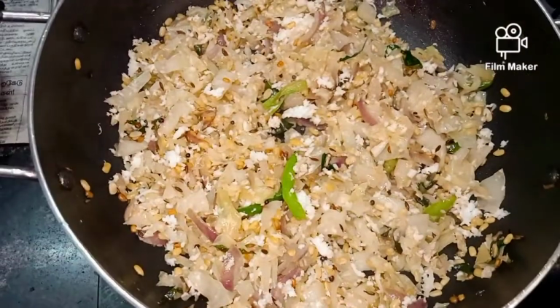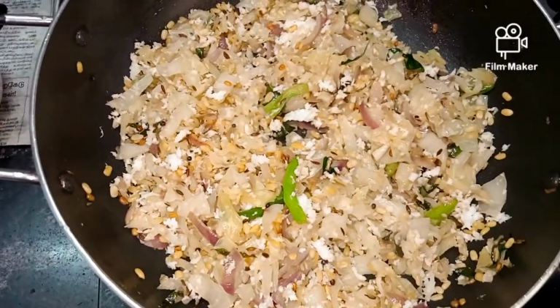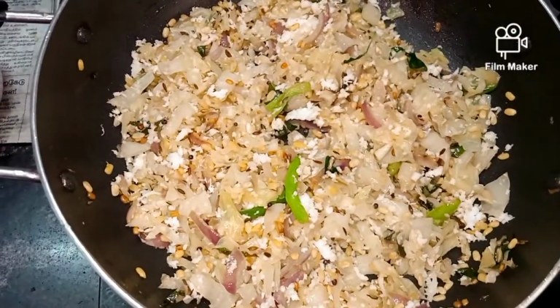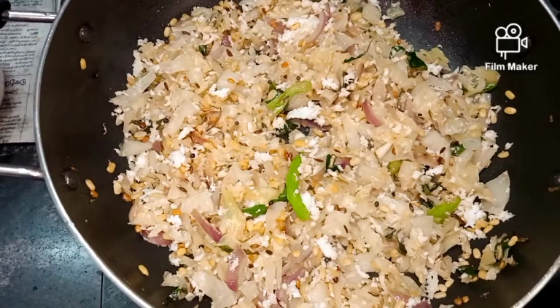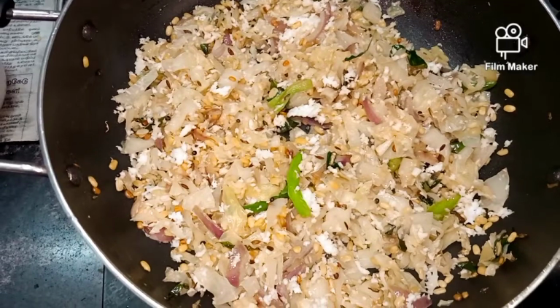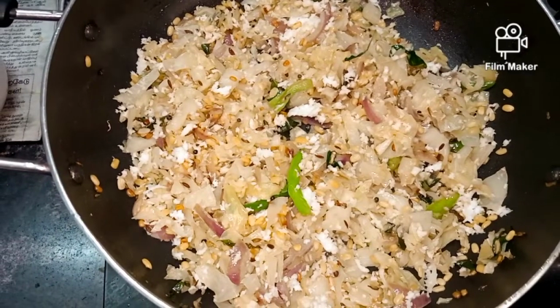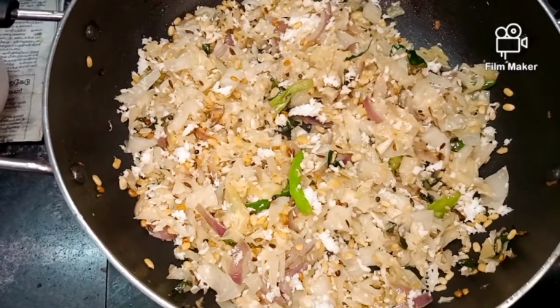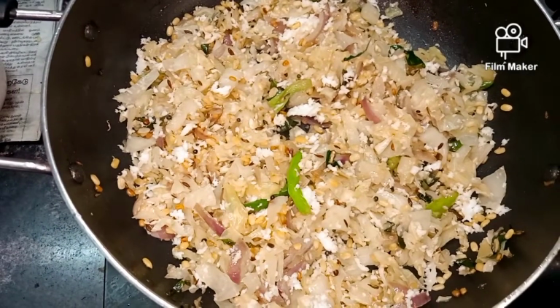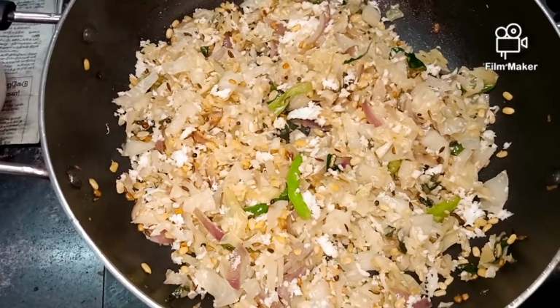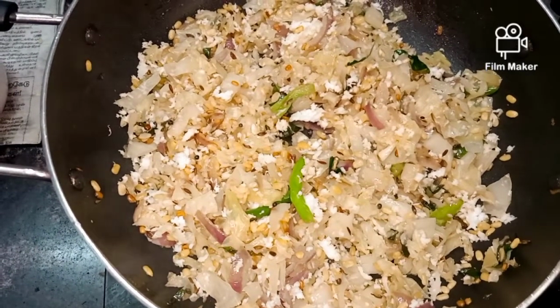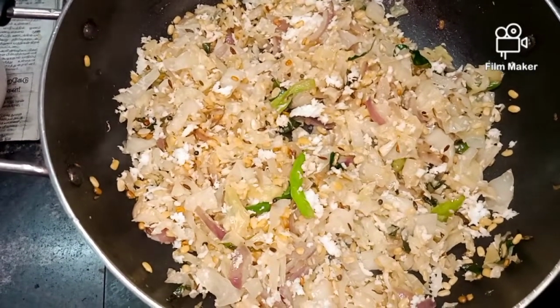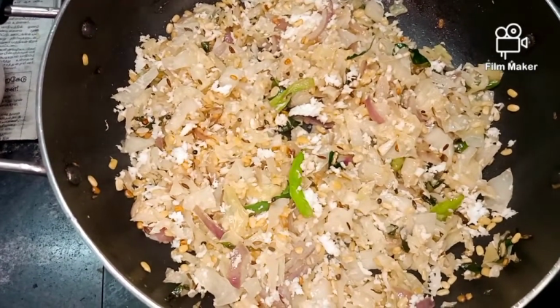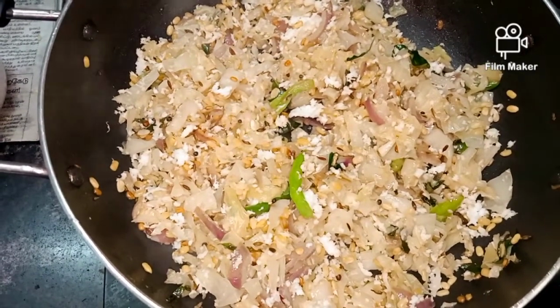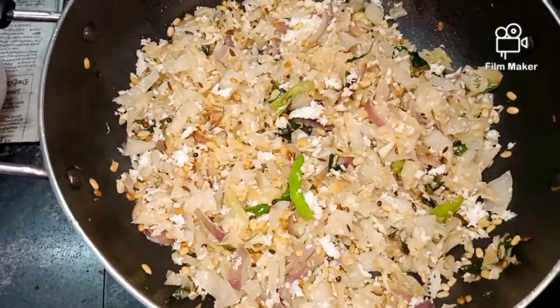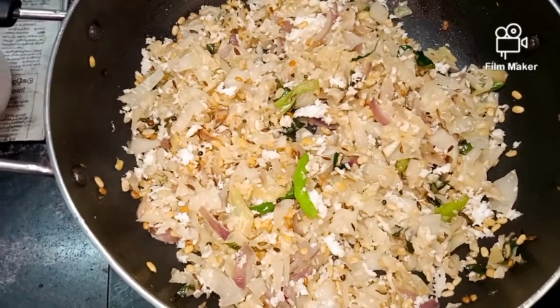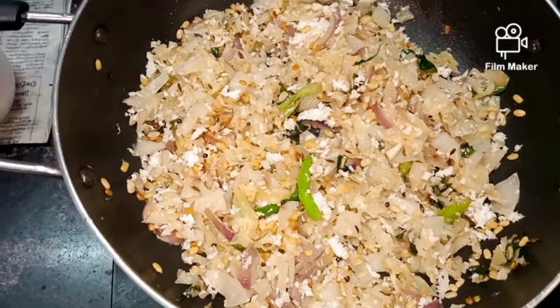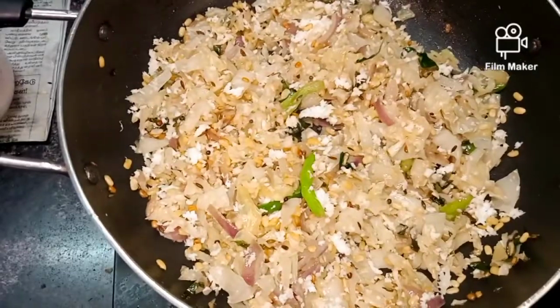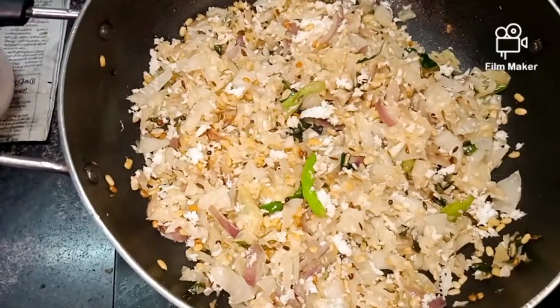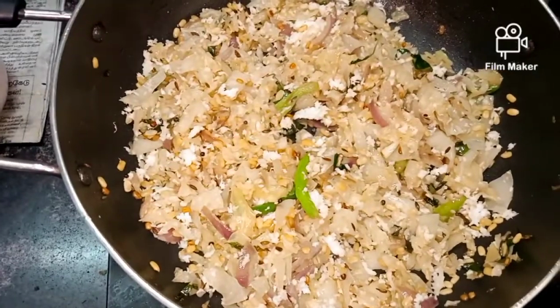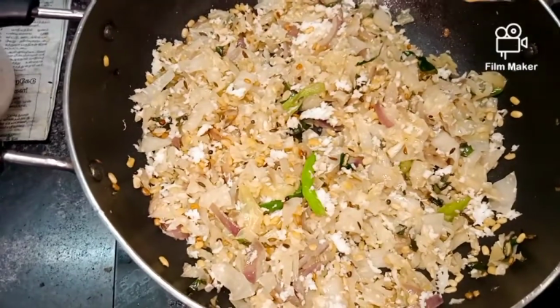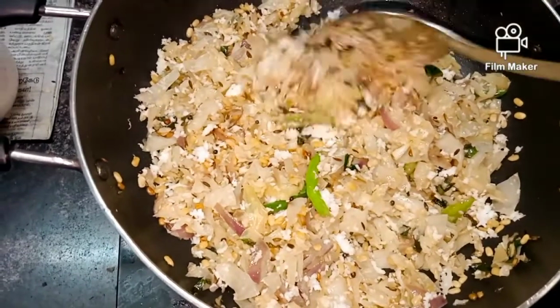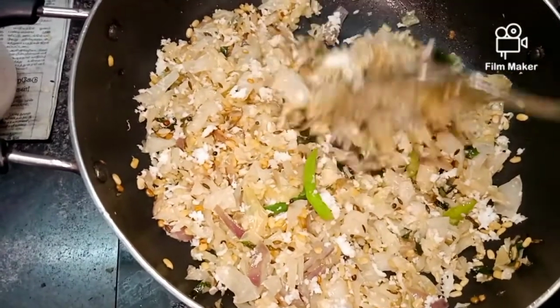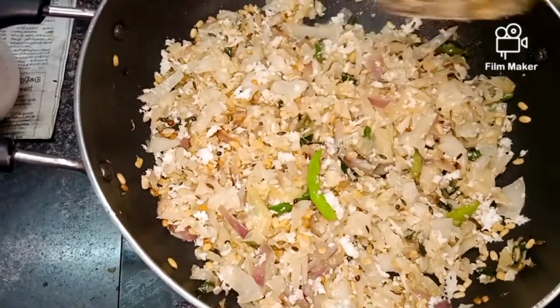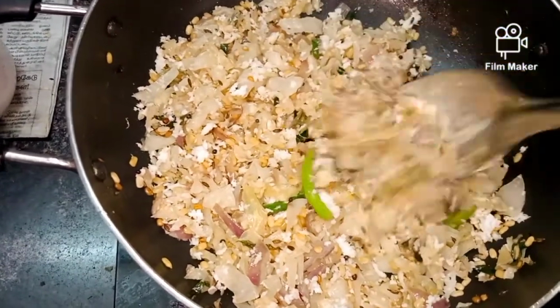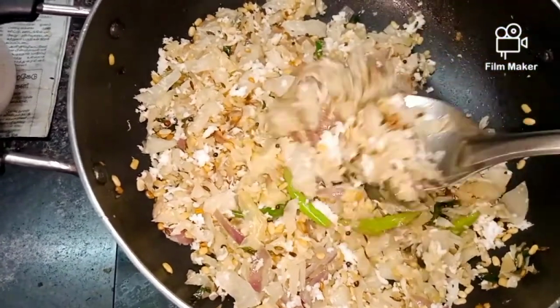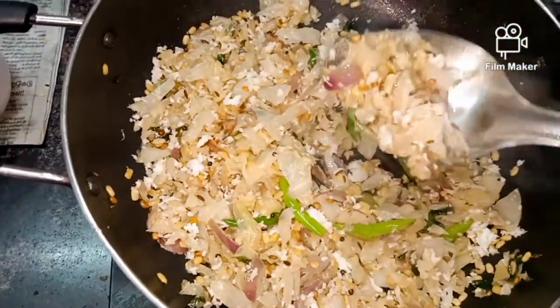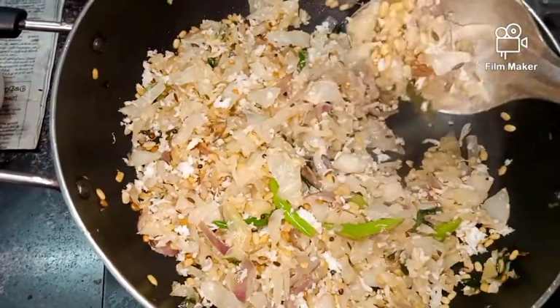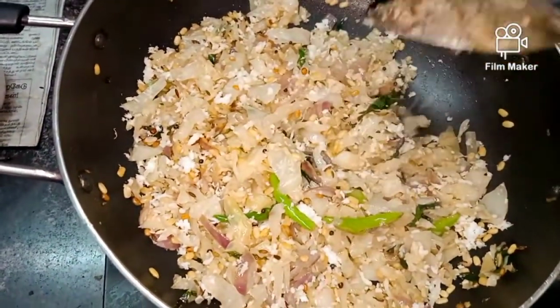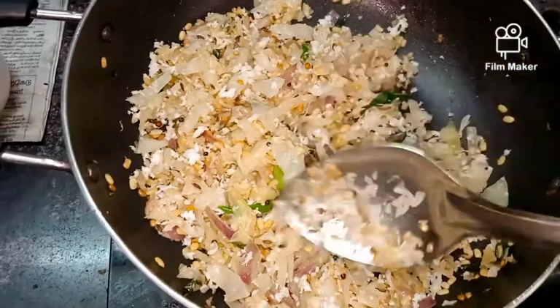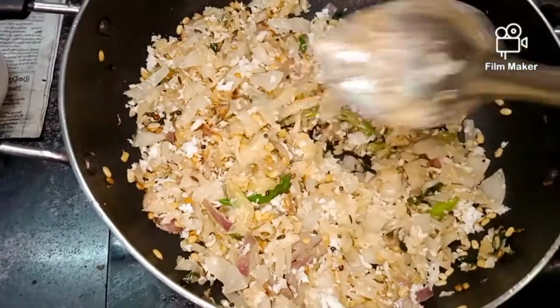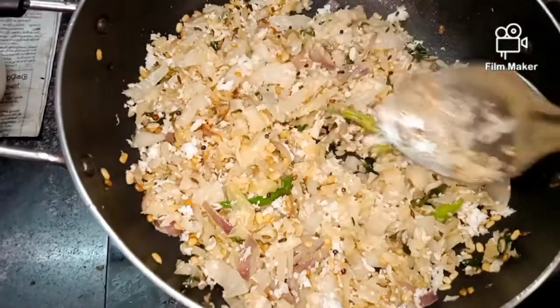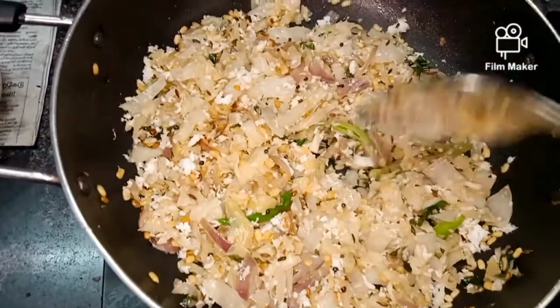Now we have it ready to try. We will try to get a good taste of the pan. Thank you so much for watching our channel — like, comment, share, subscribe, and like this video.